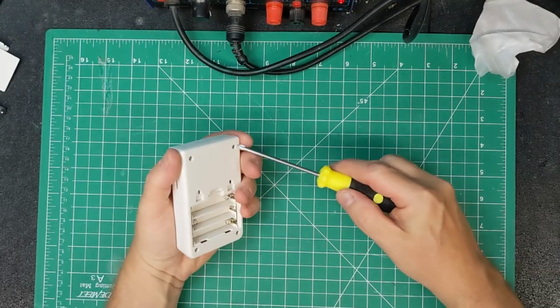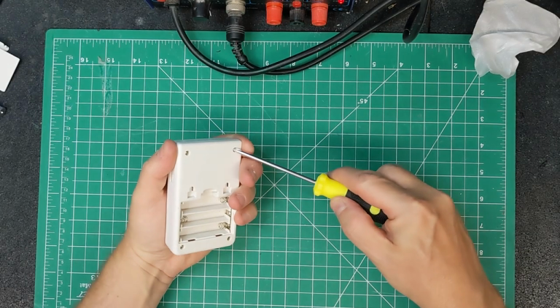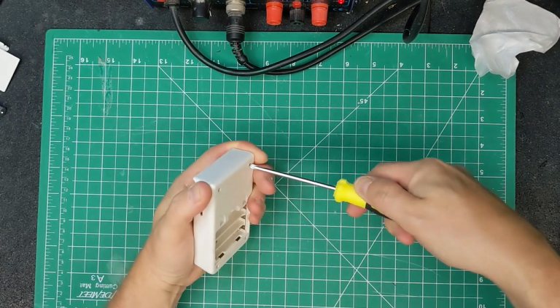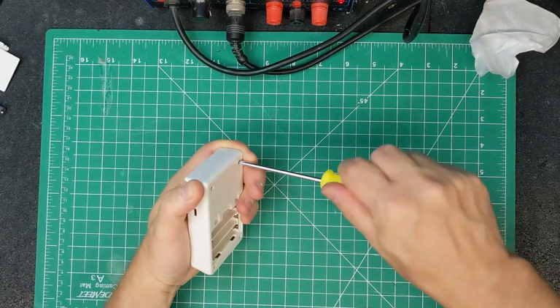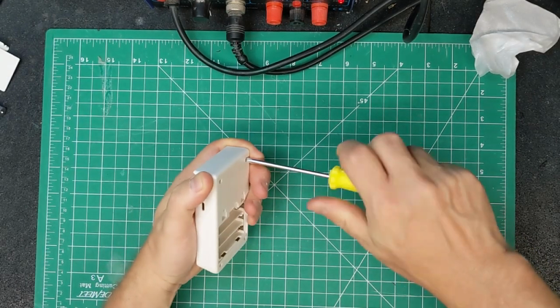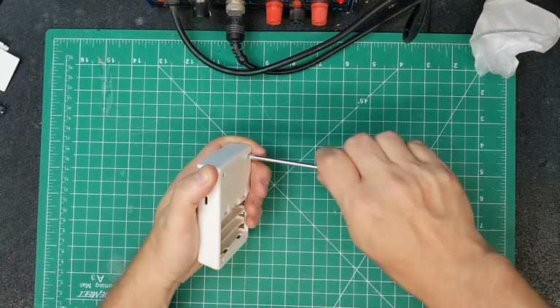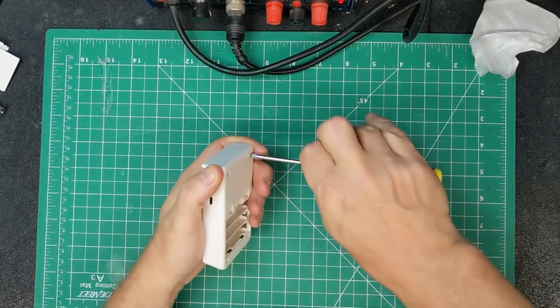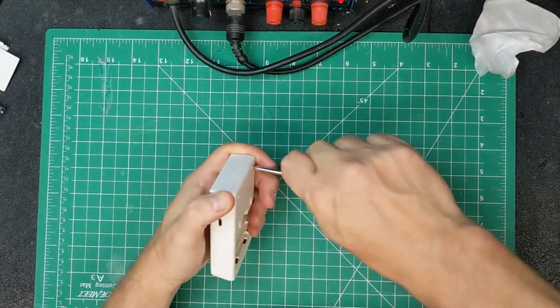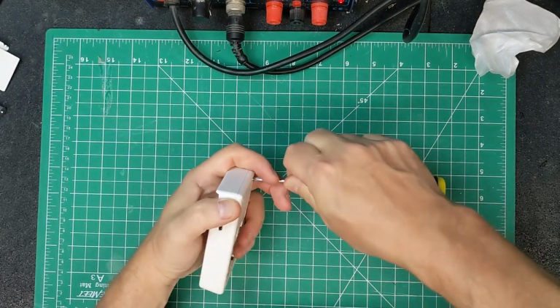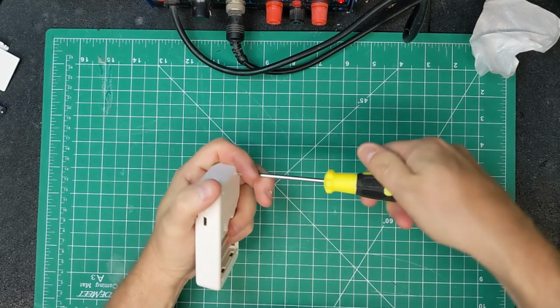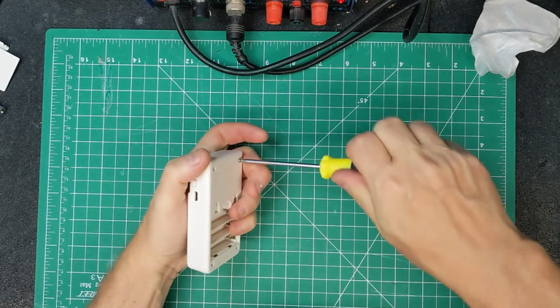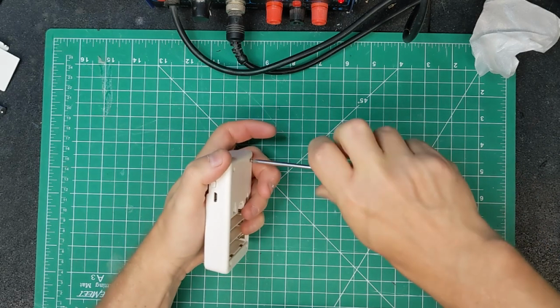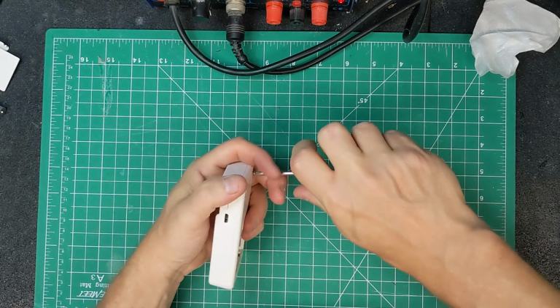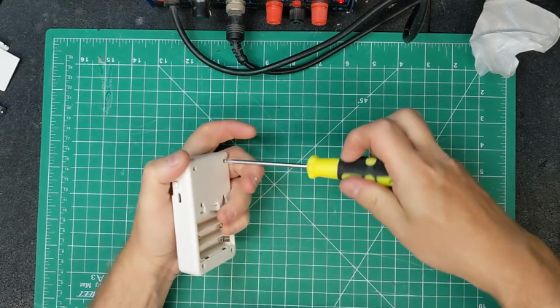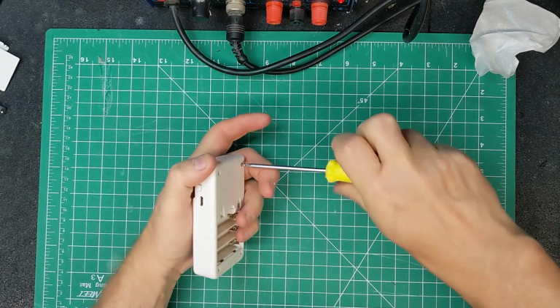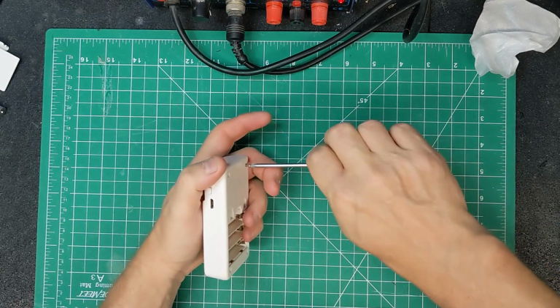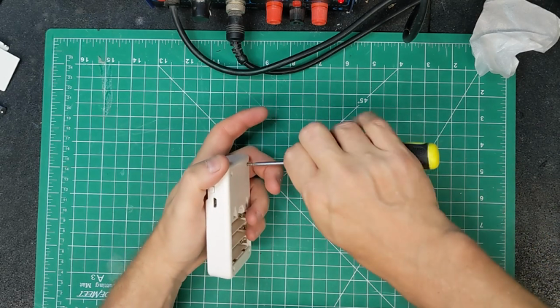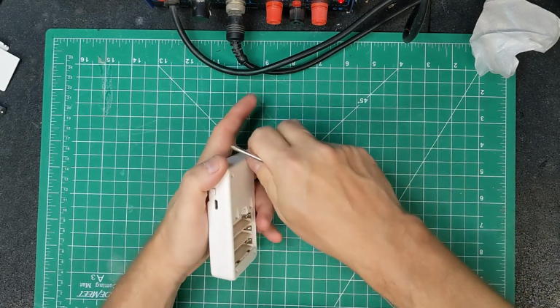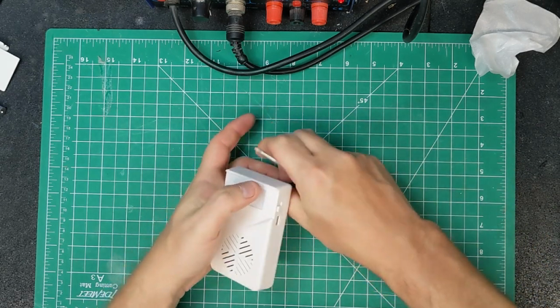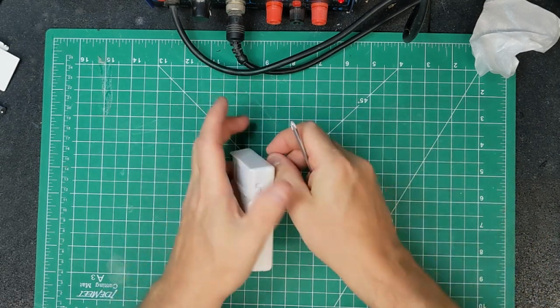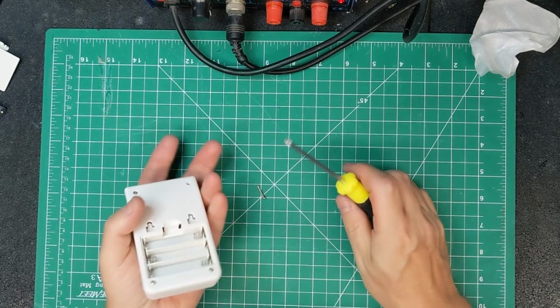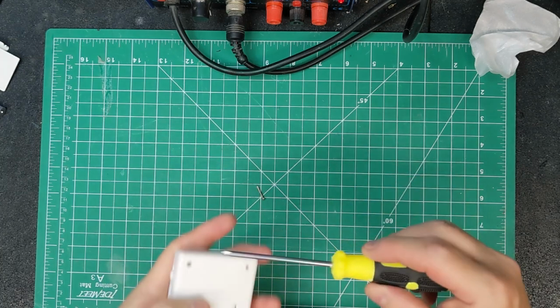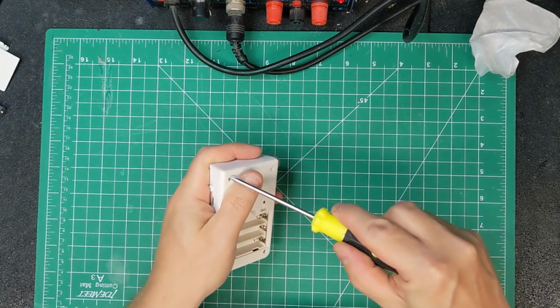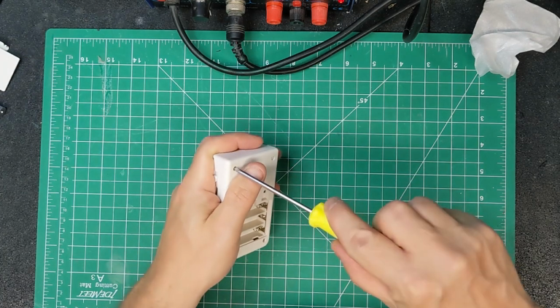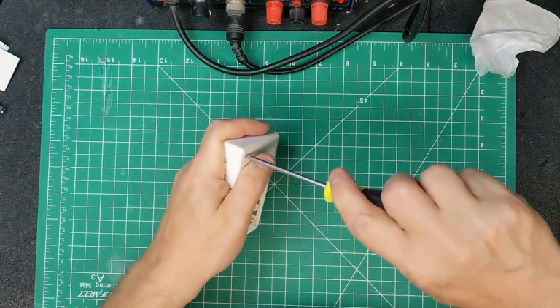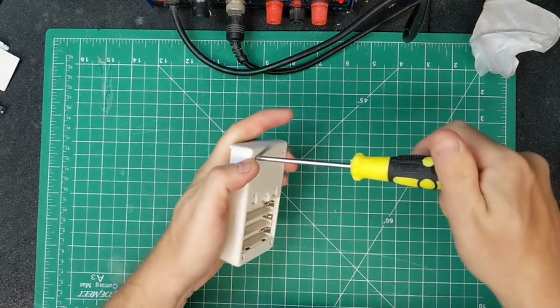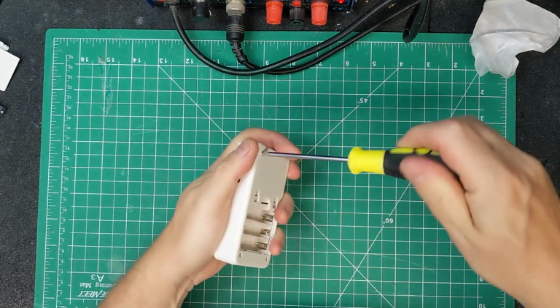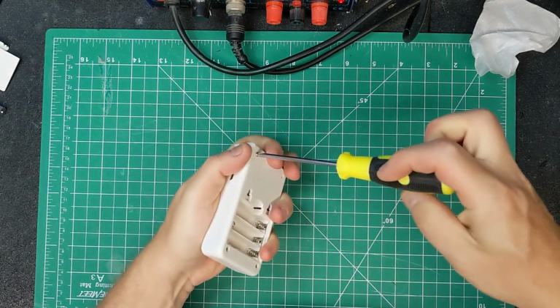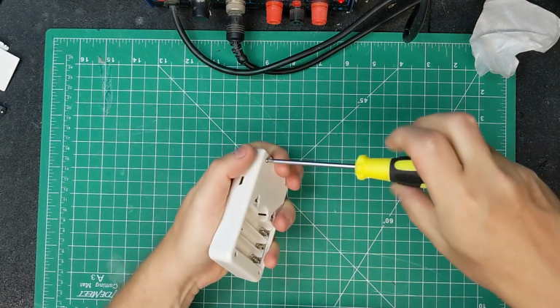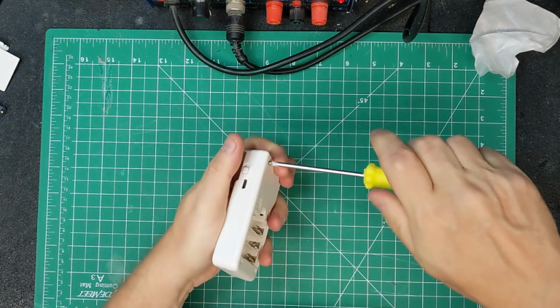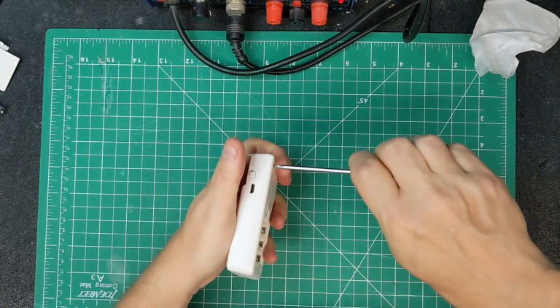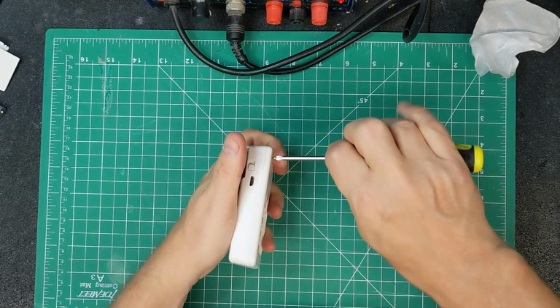It's only four screws in the back. Let's get those out quickly and open it up to see what's inside. I'll review this but I've probably already voided its warranty.